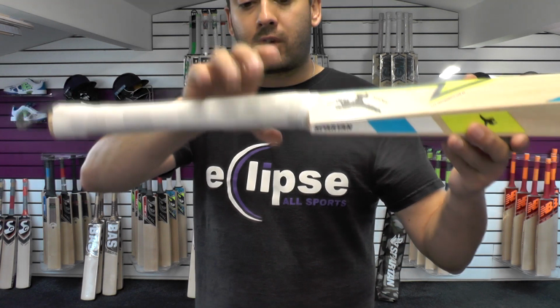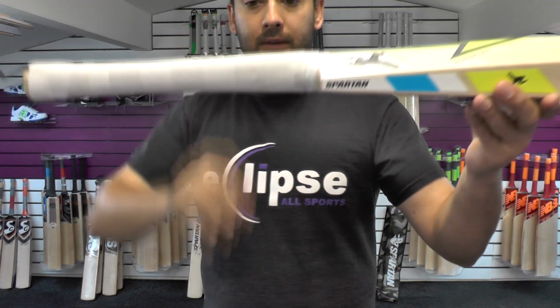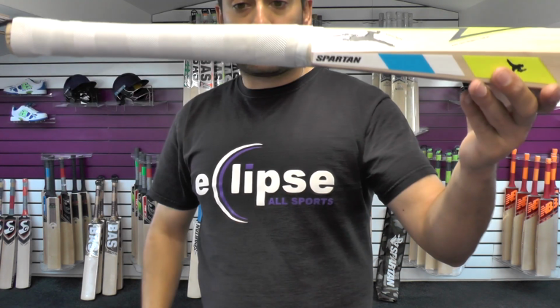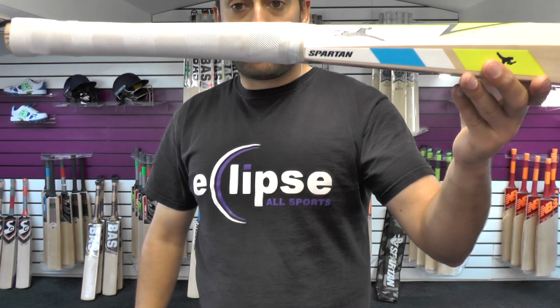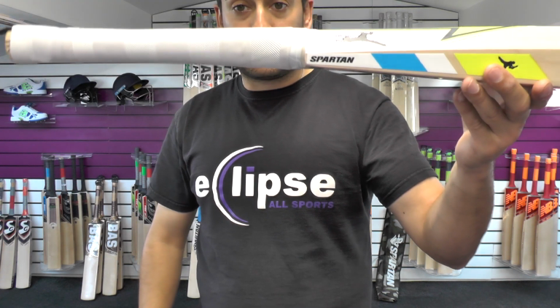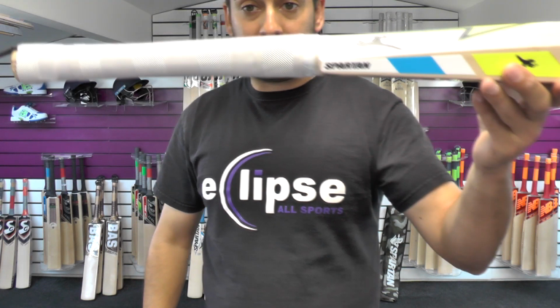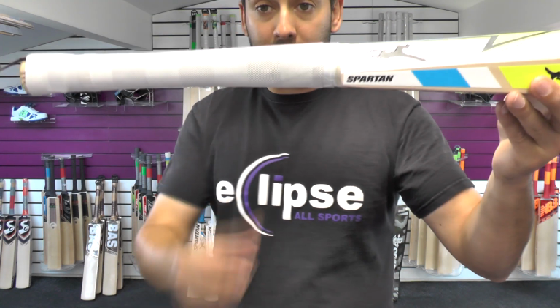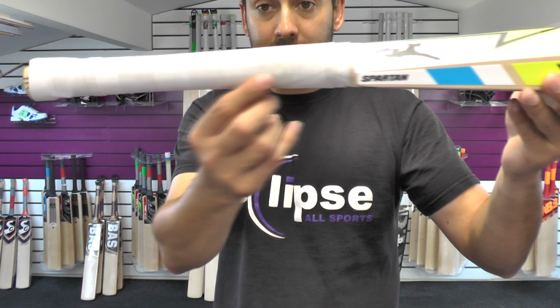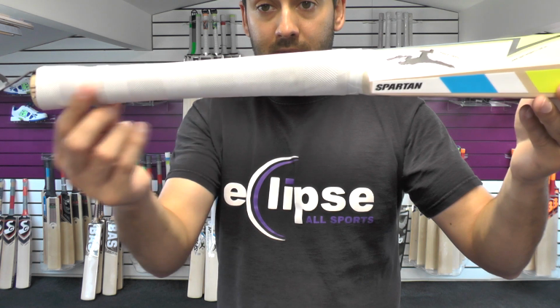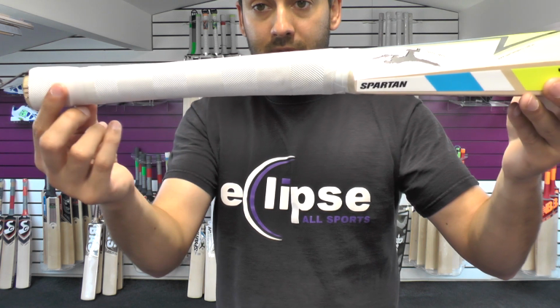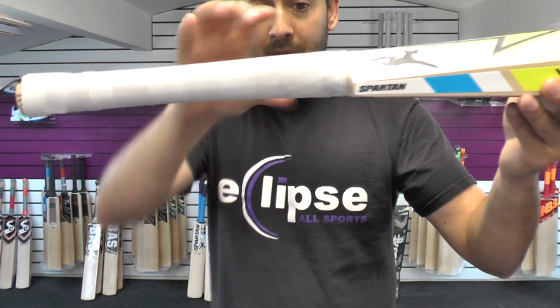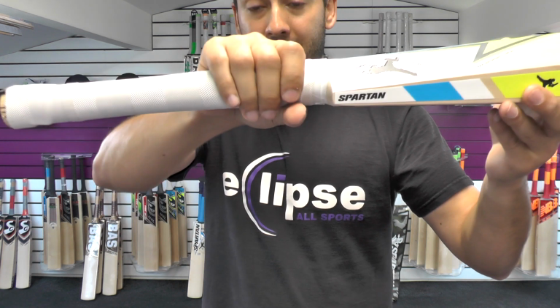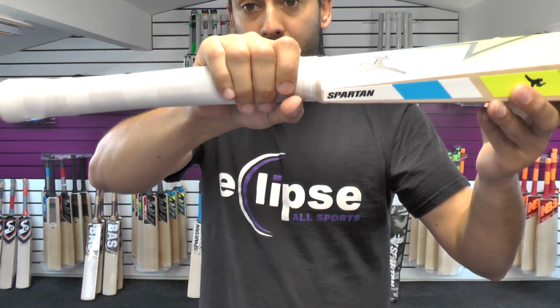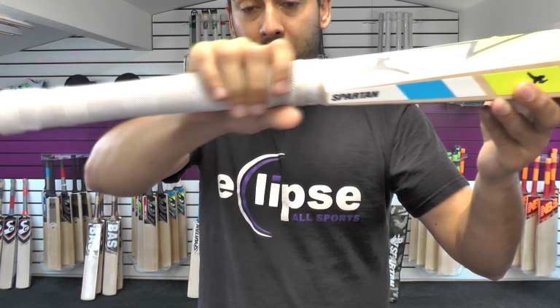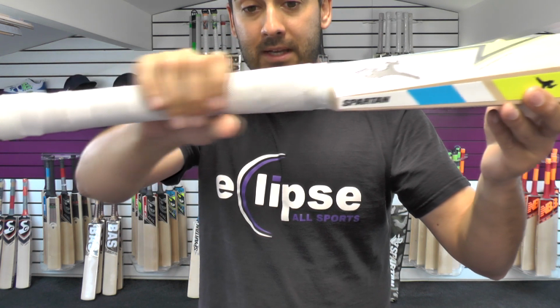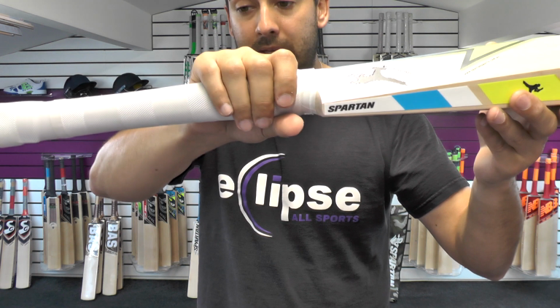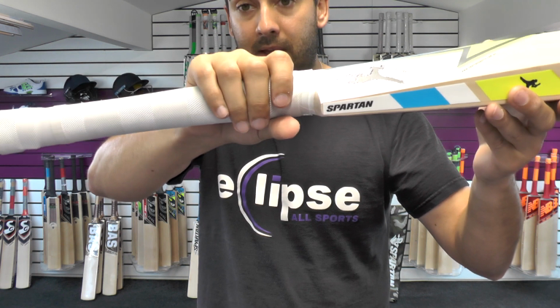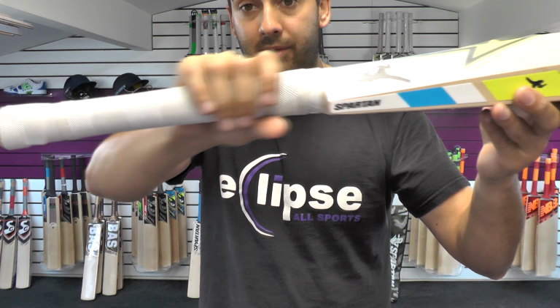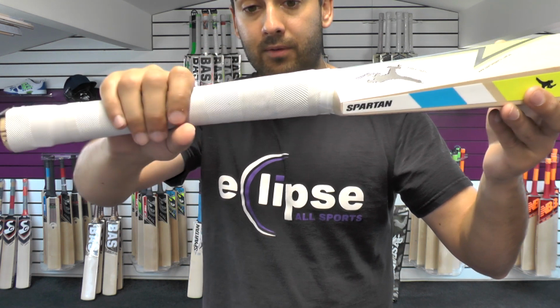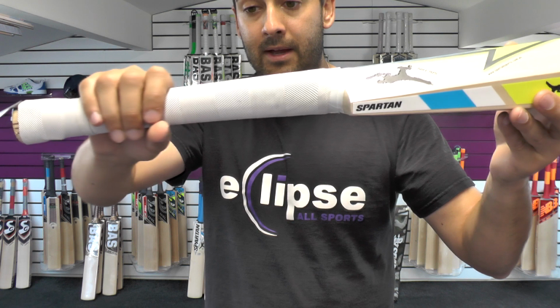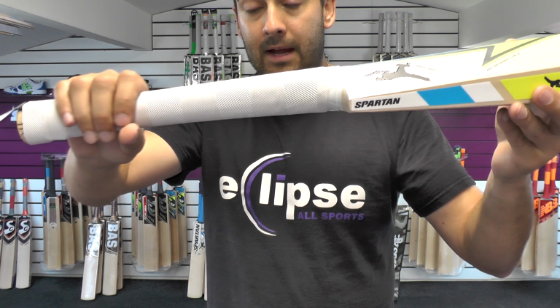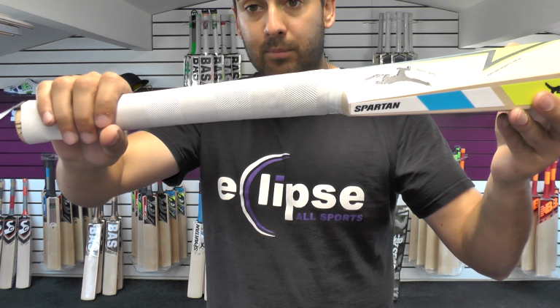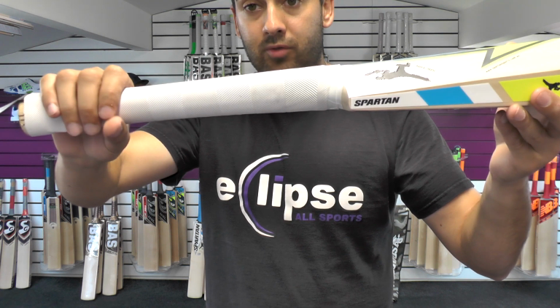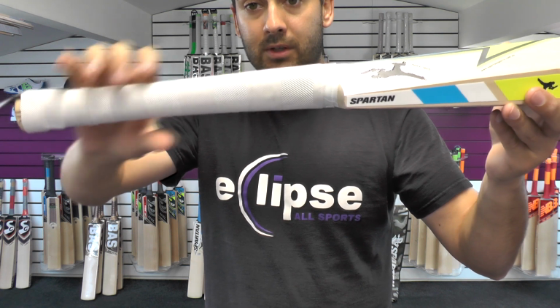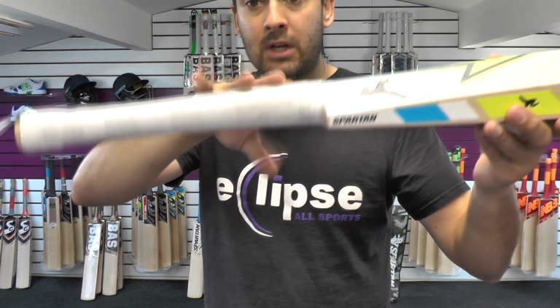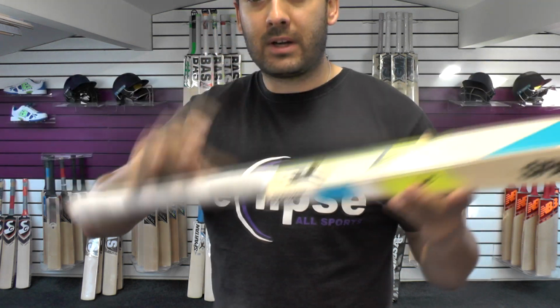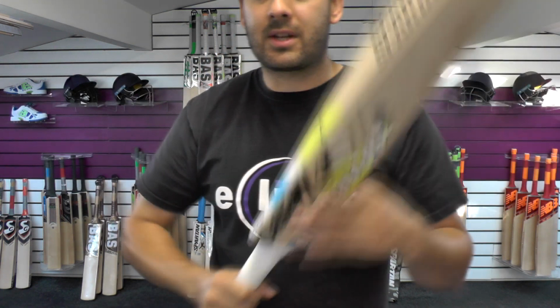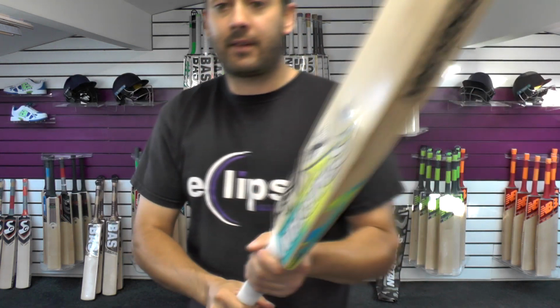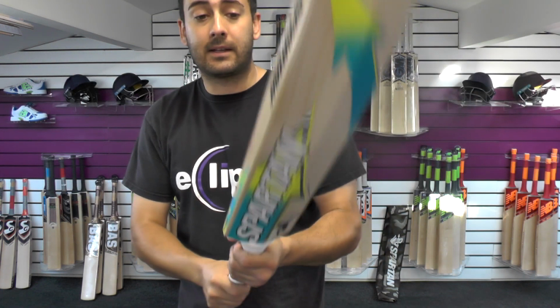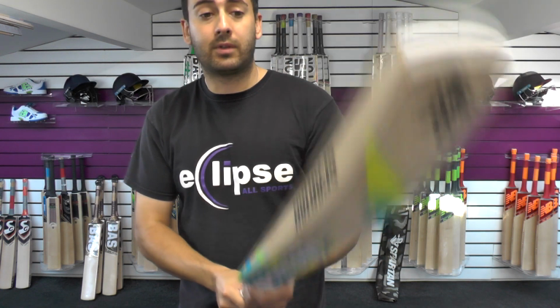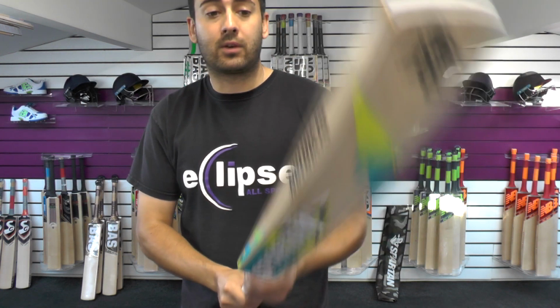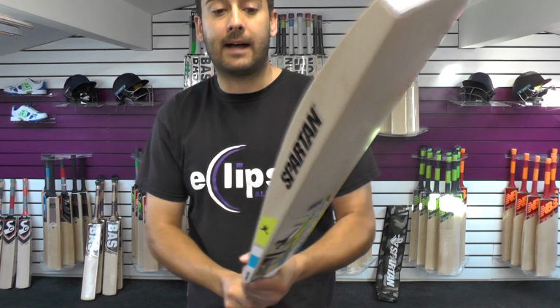If you have a look there, you can see the tapering of the handle towards the round, and you've got an oval. I would say it's a medium thickness on the oval there, and then it tapers towards the round at the top. So a really nice feeling handle — feels really good in the hands.